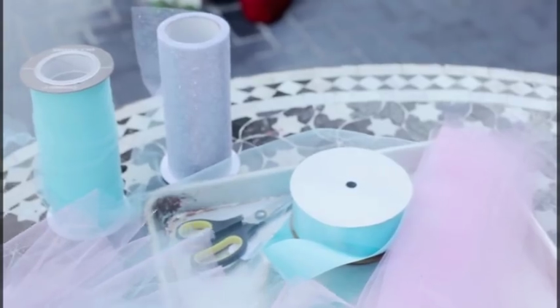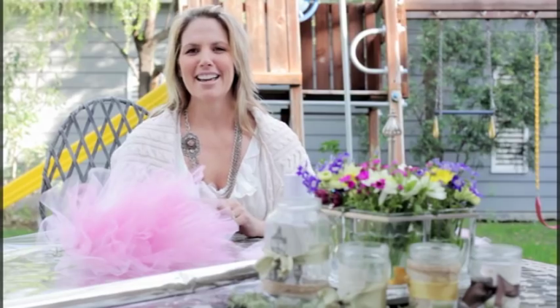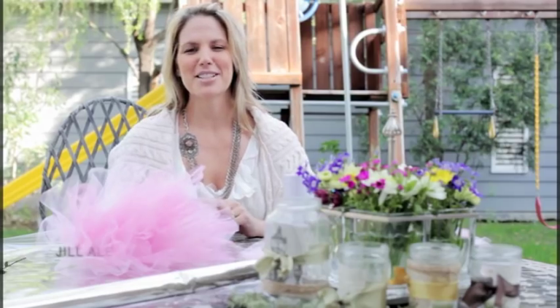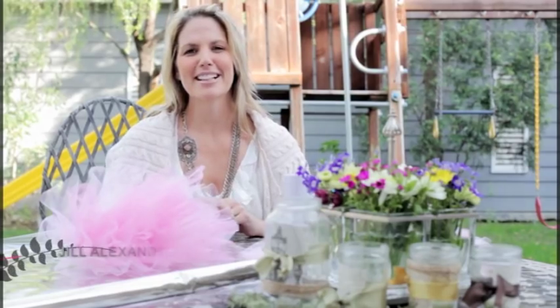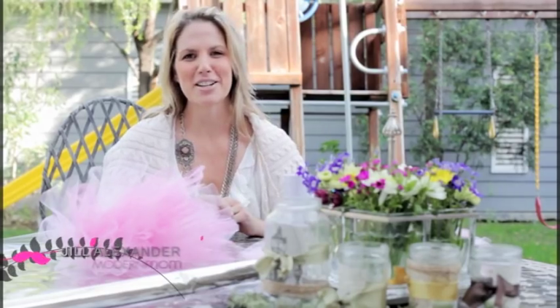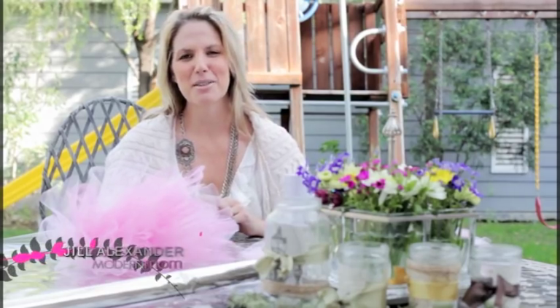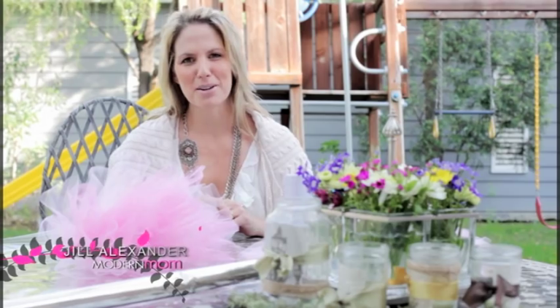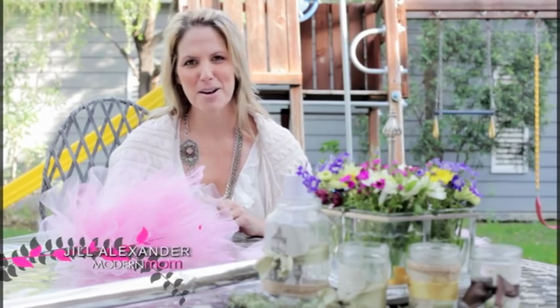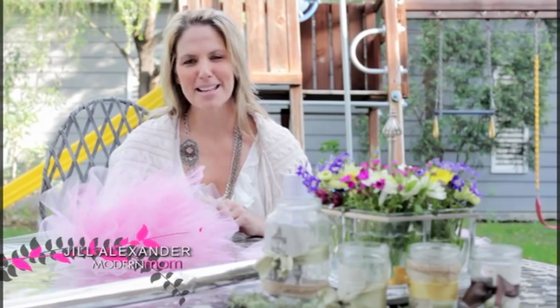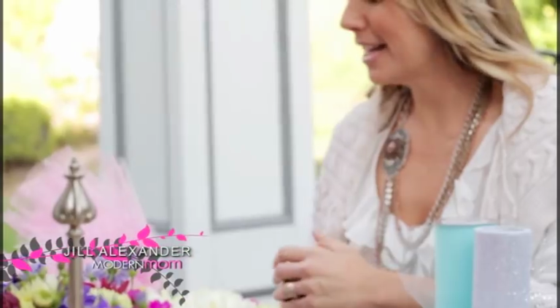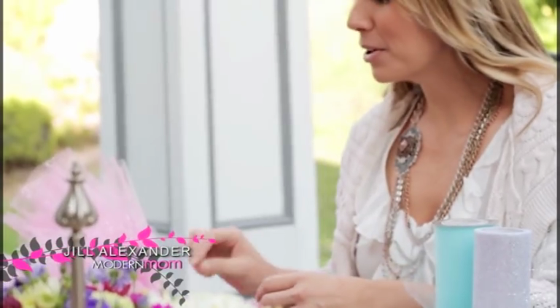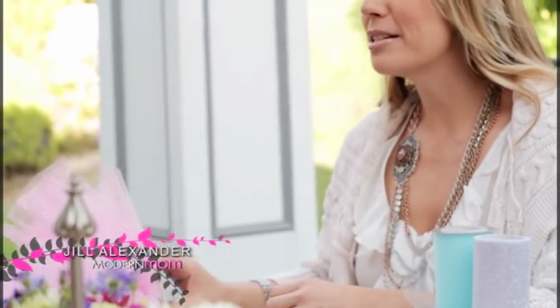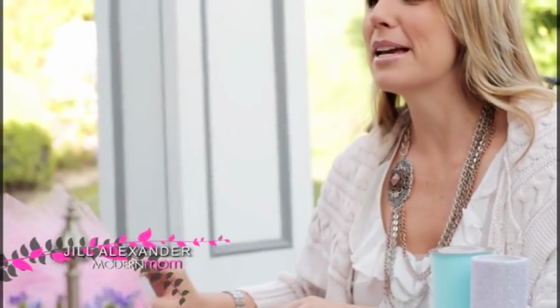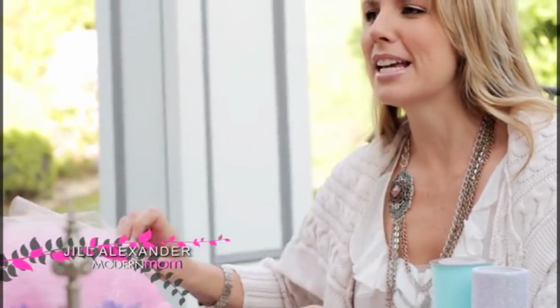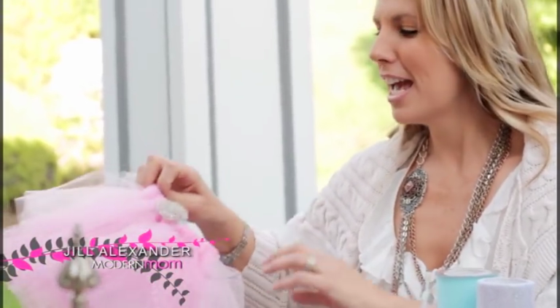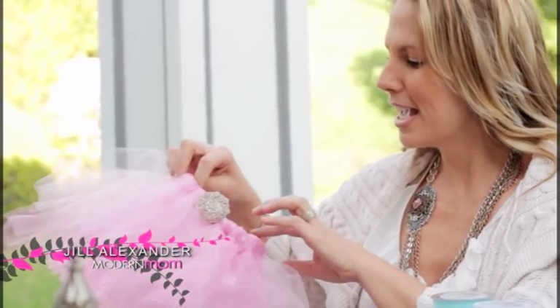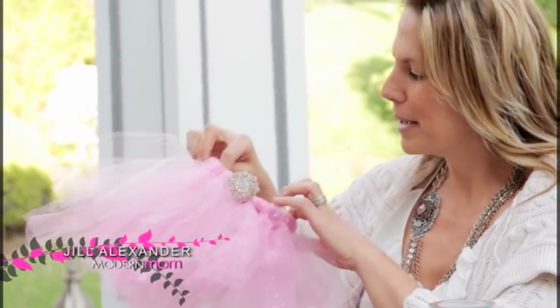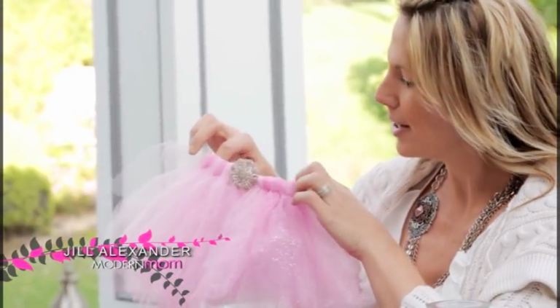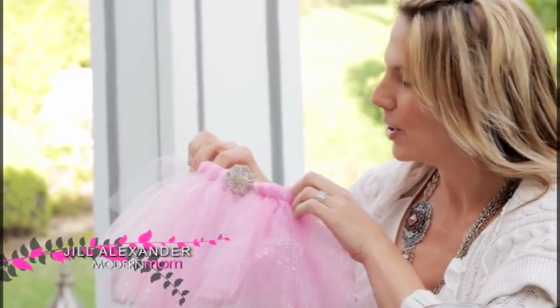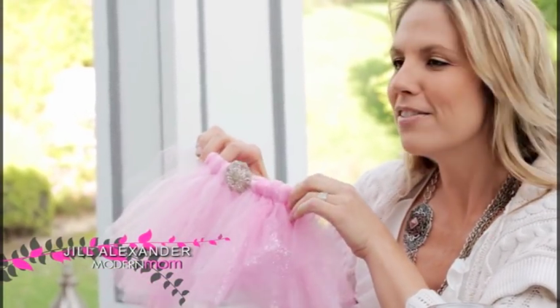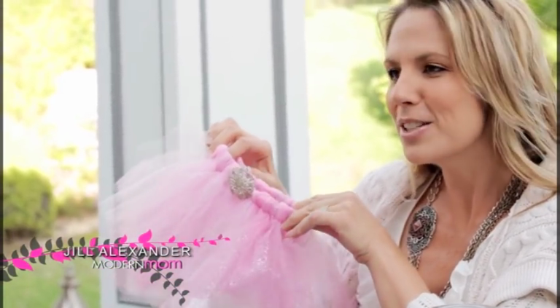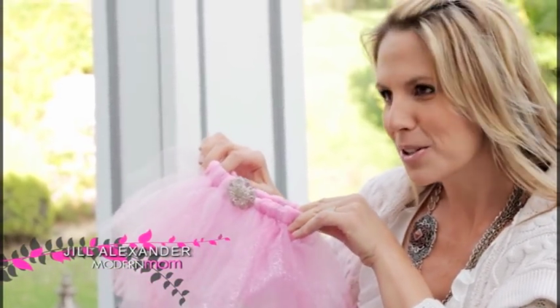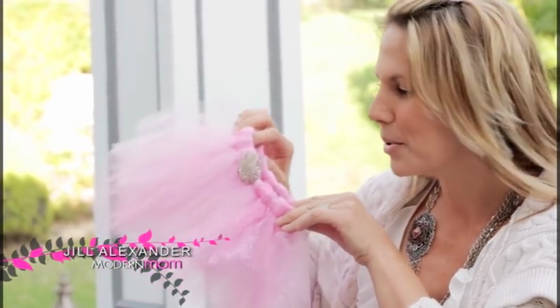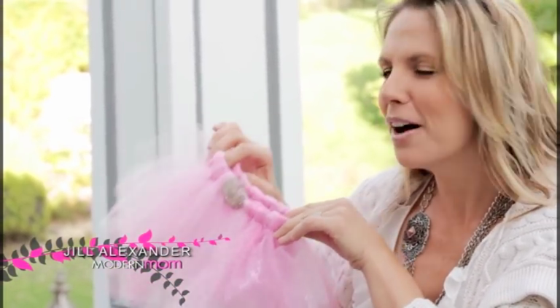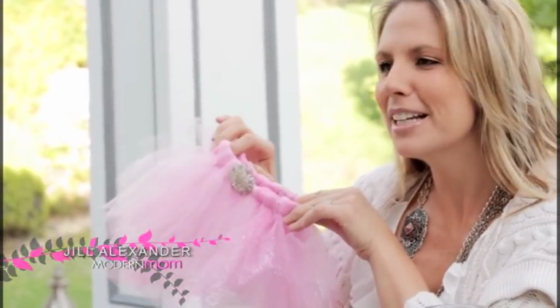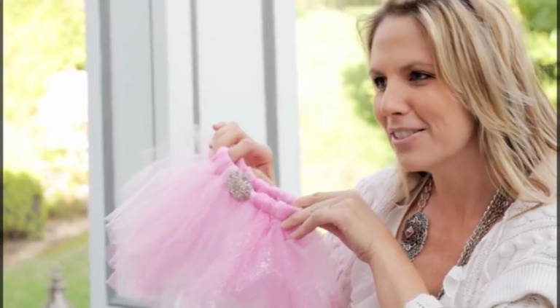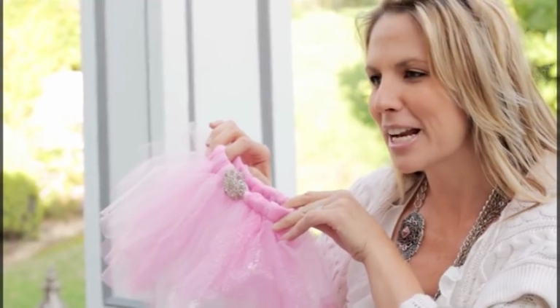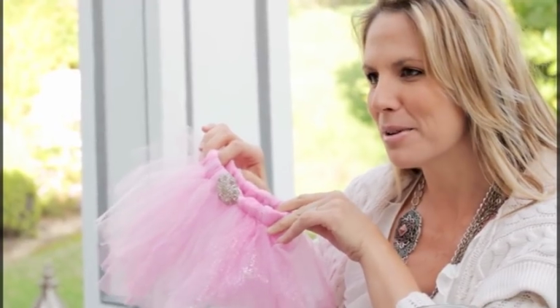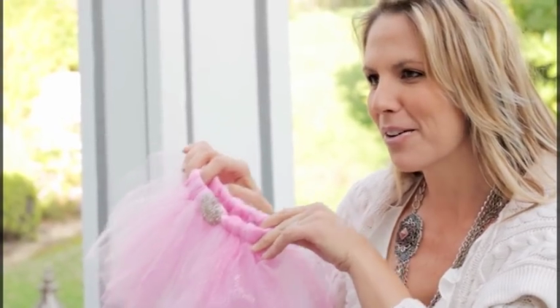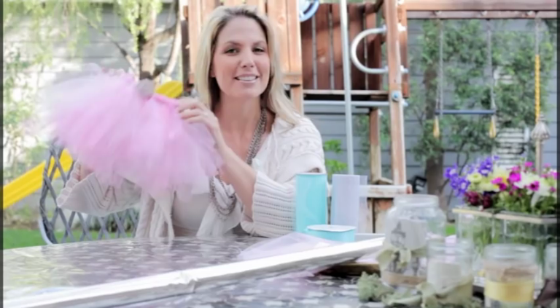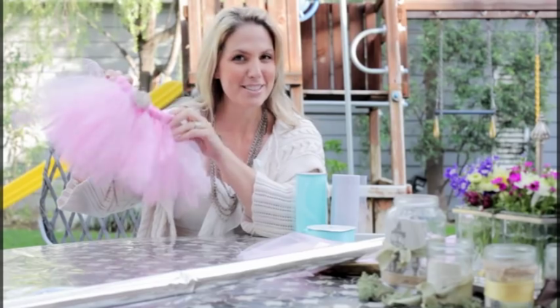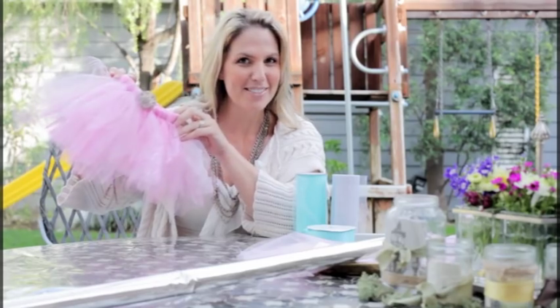Hi, I'm Jill Alexander with Modern Mom, and today we're going to be making a baby girl infant tutu, the most coveted gift at any baby shower. Let's craft.